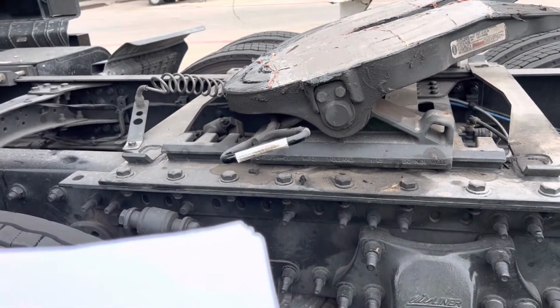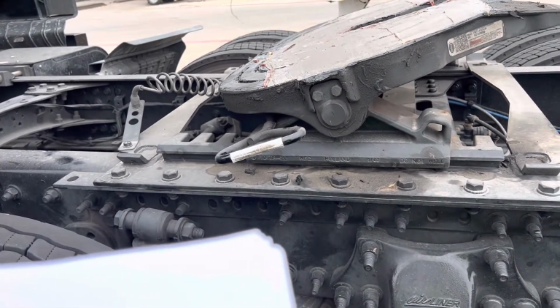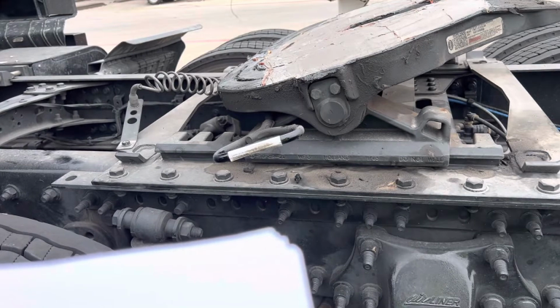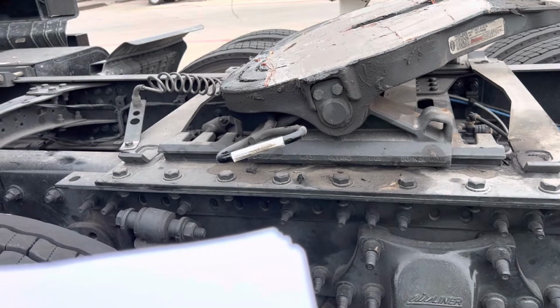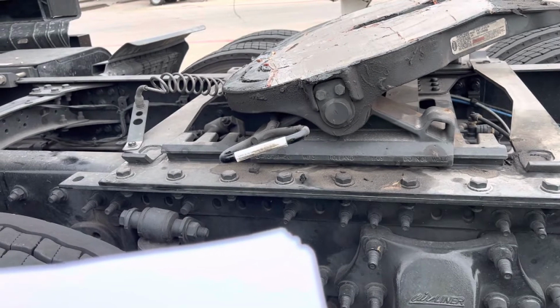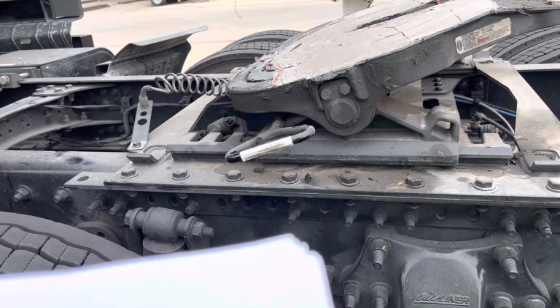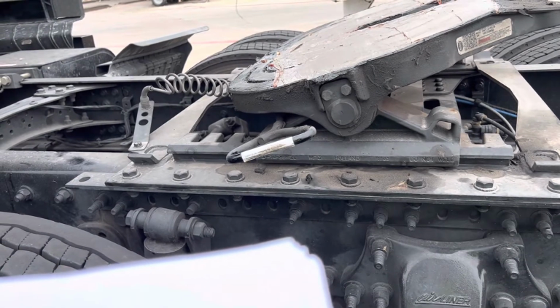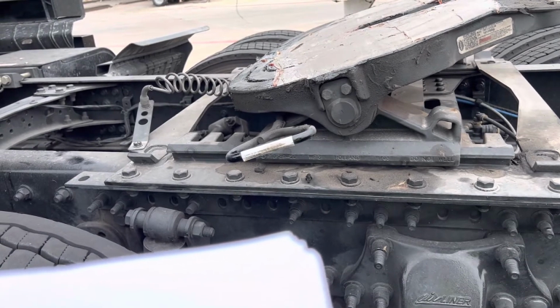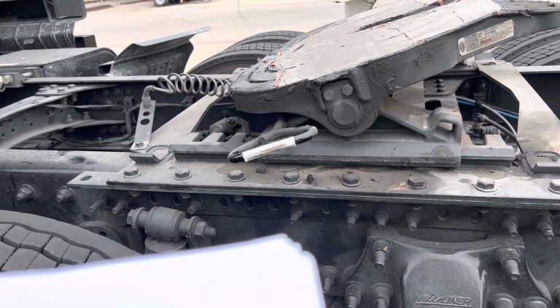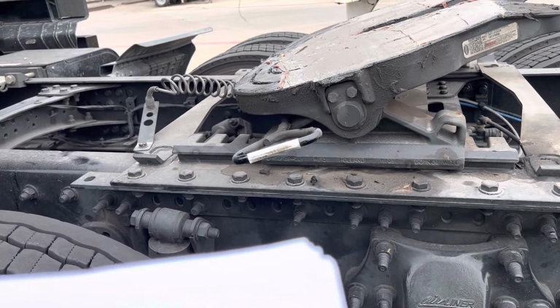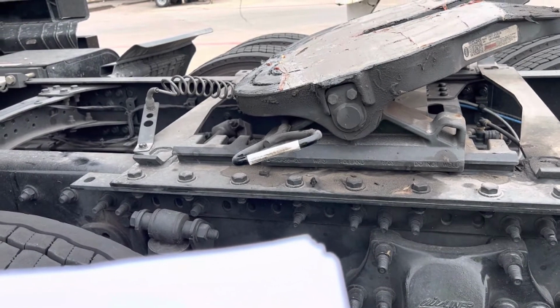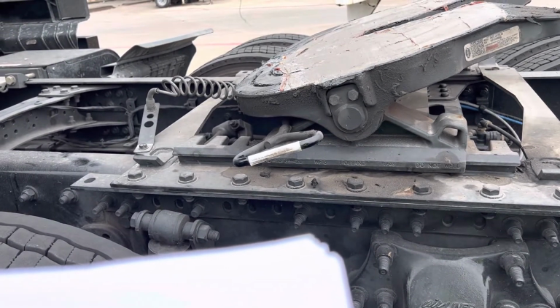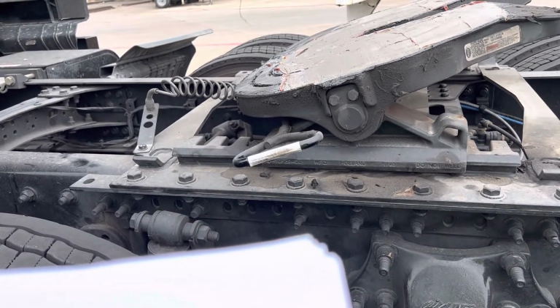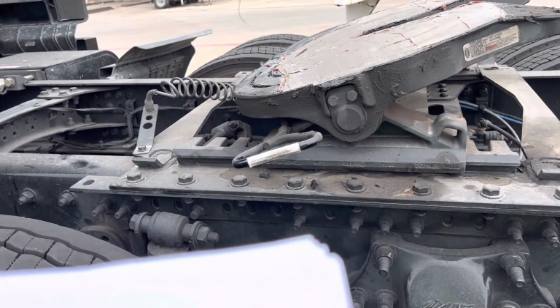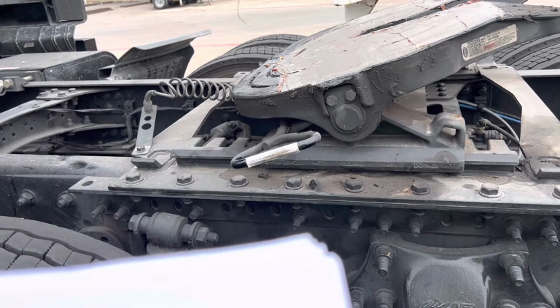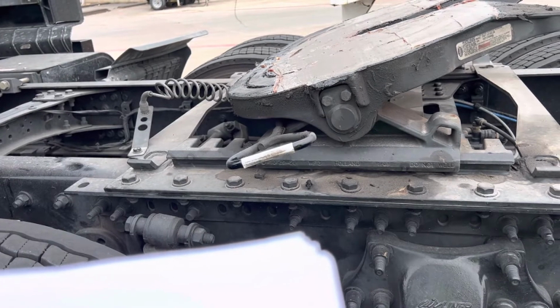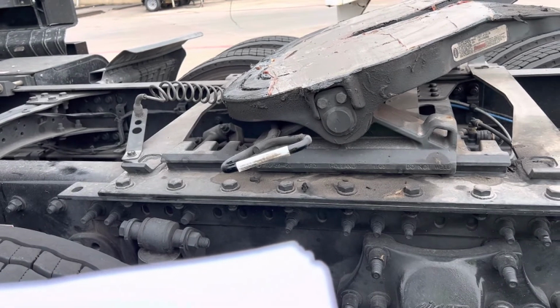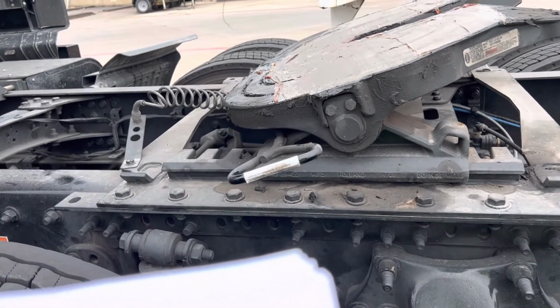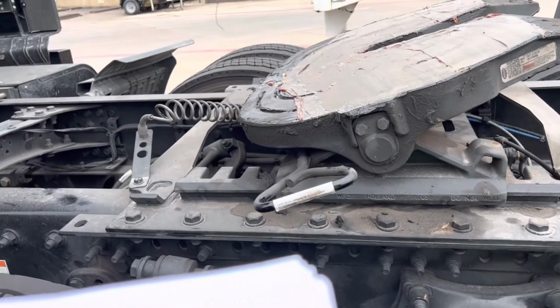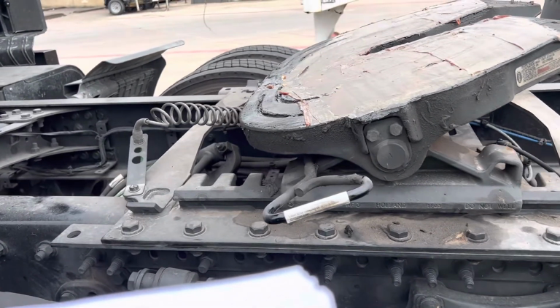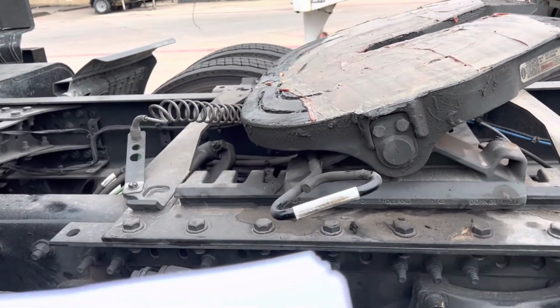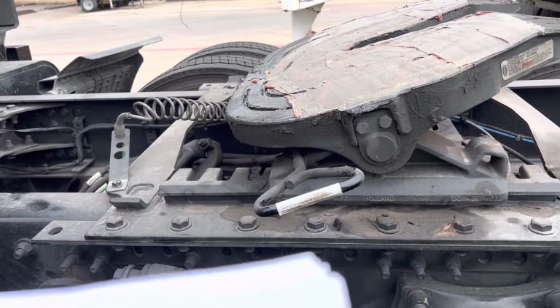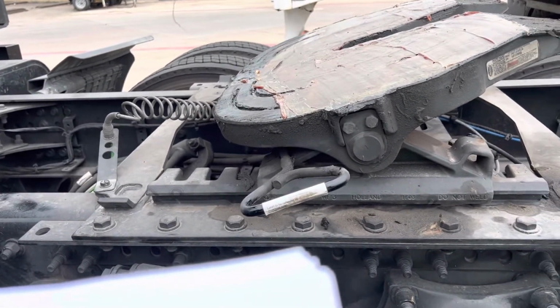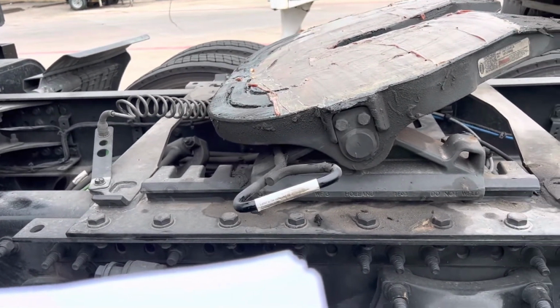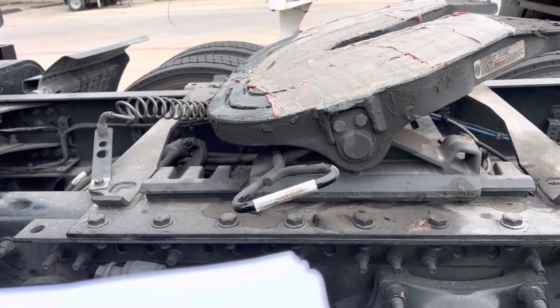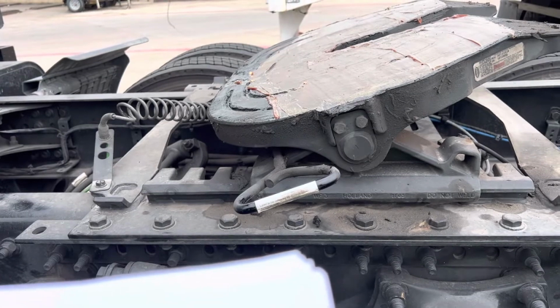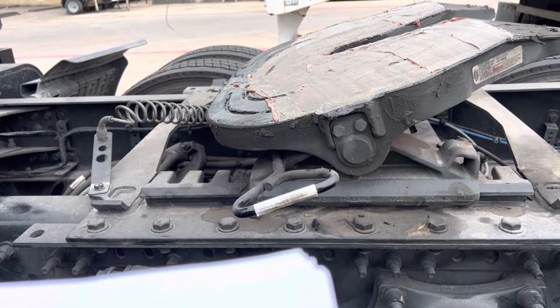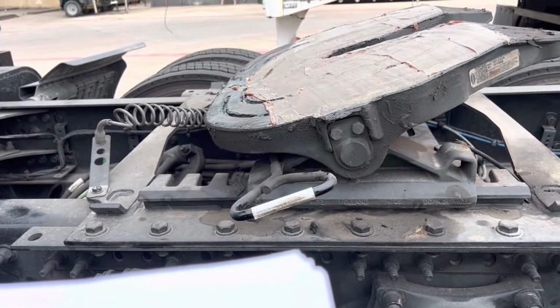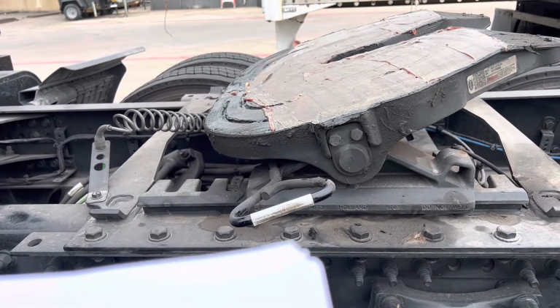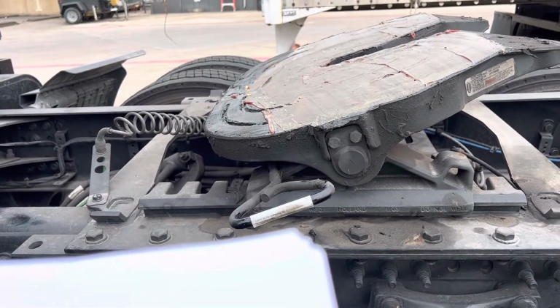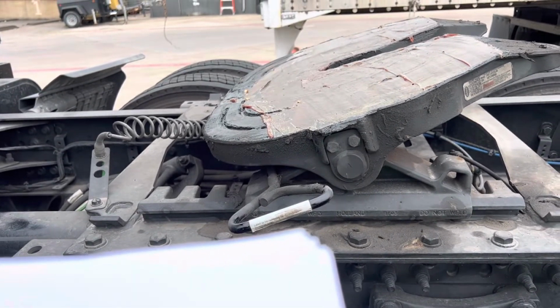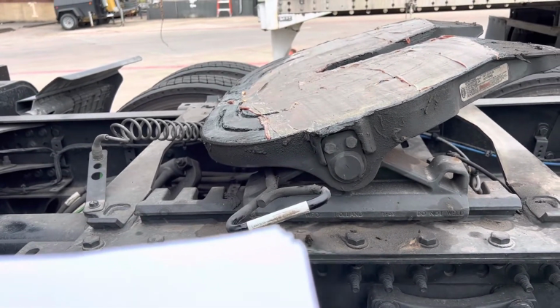The air hose has no cuts, bulges, or abrasions, and there are no leaks. The fifth wheel is positioned properly so that the tractor frame will clear the landing gear during turns.